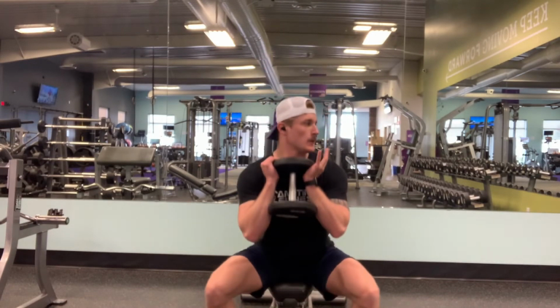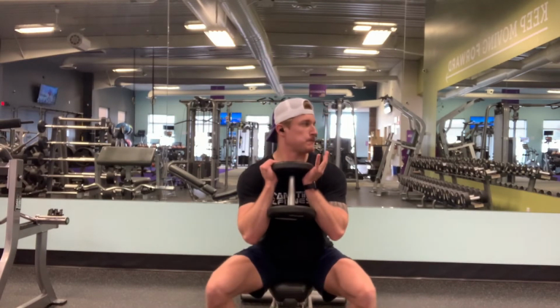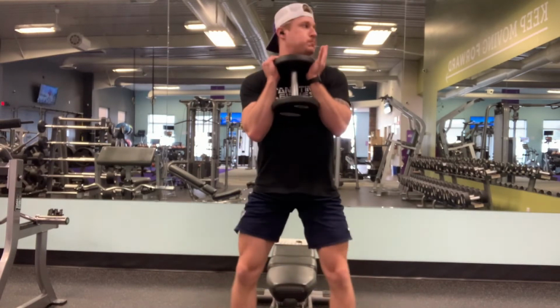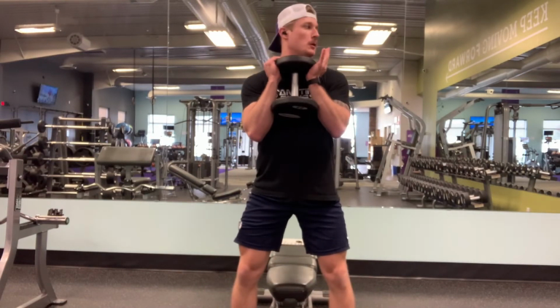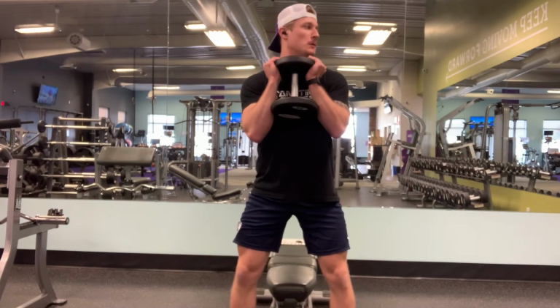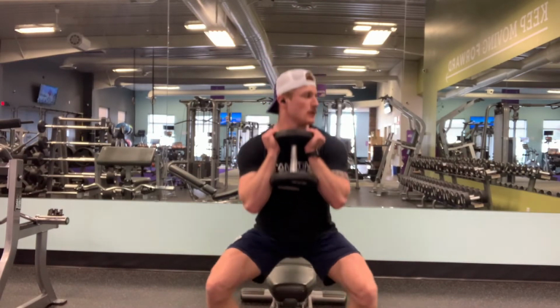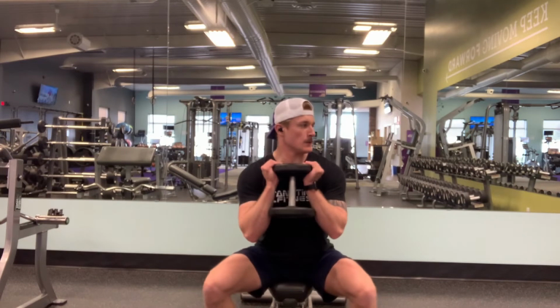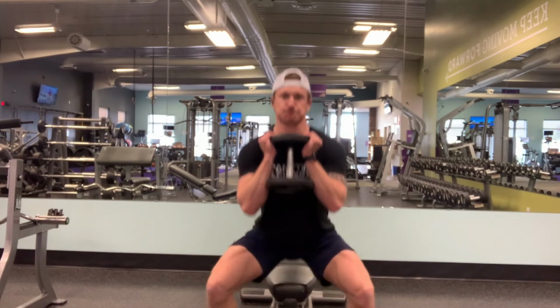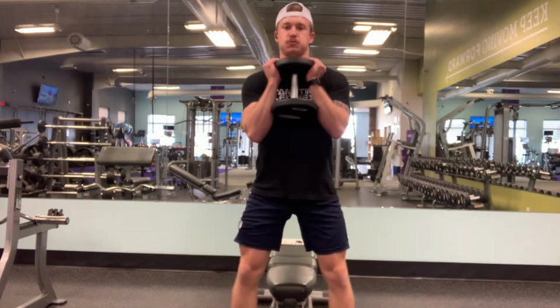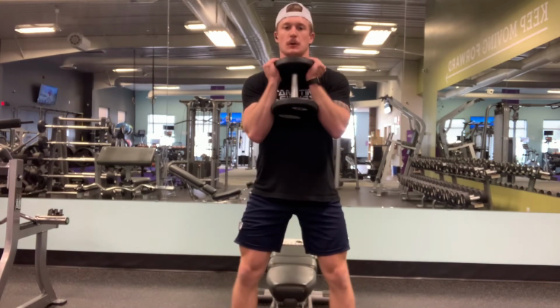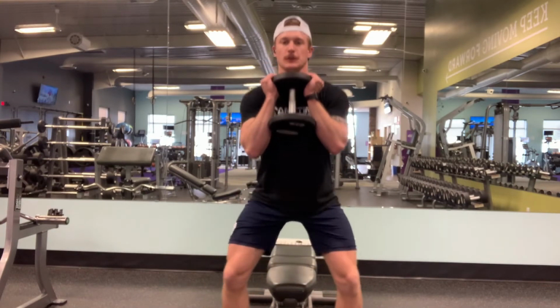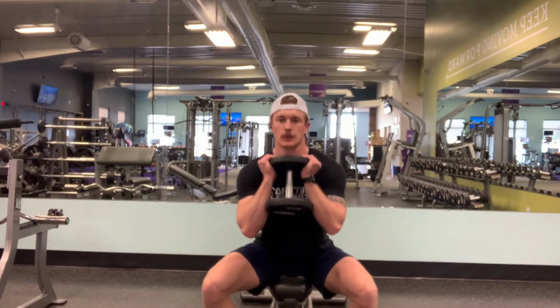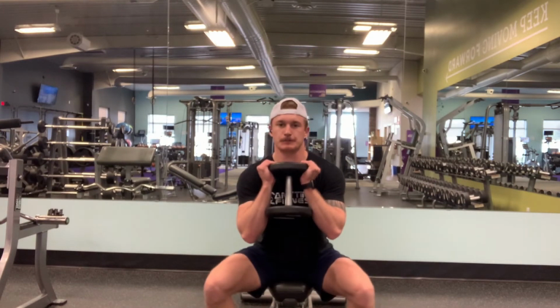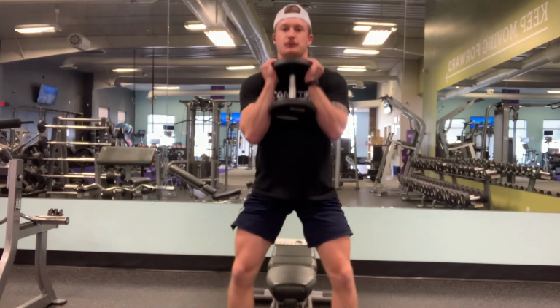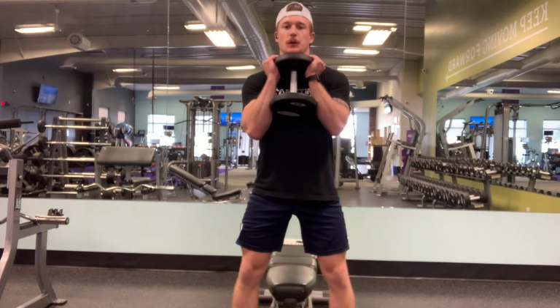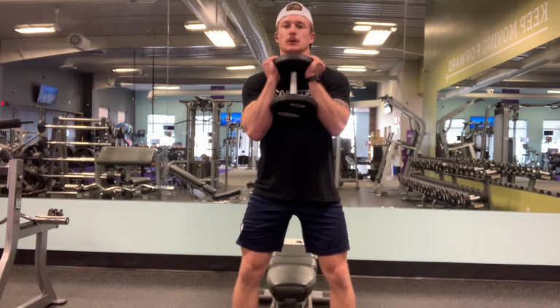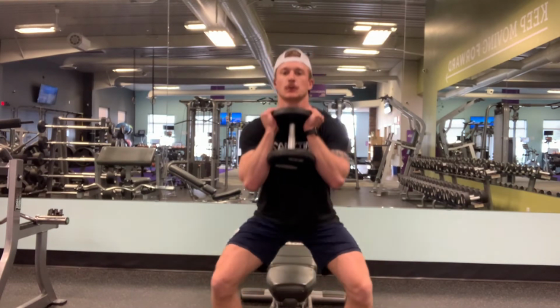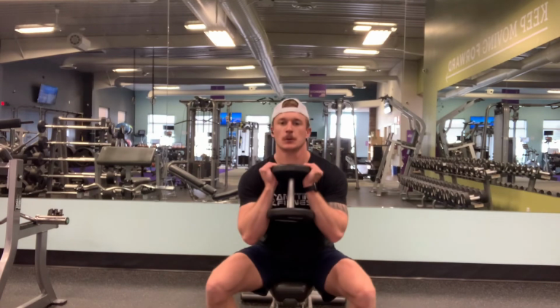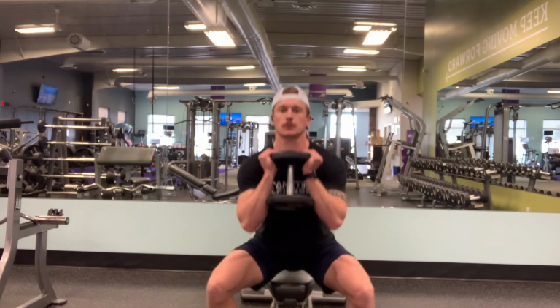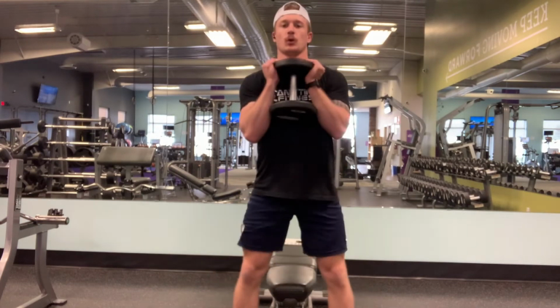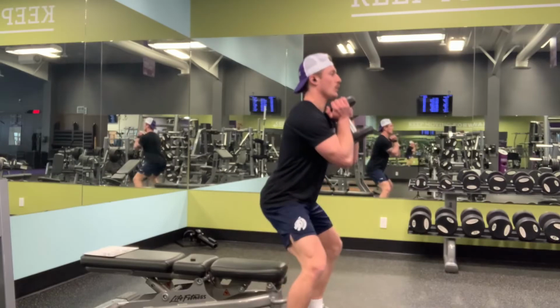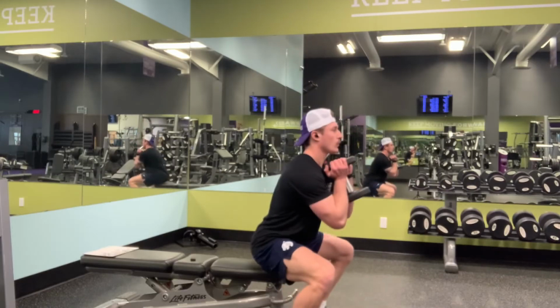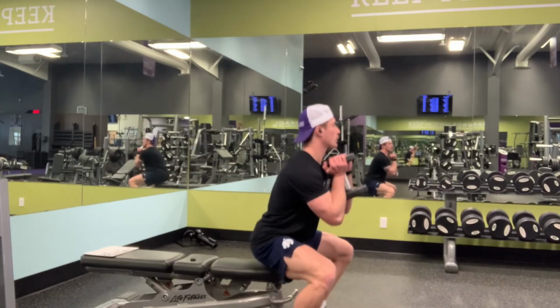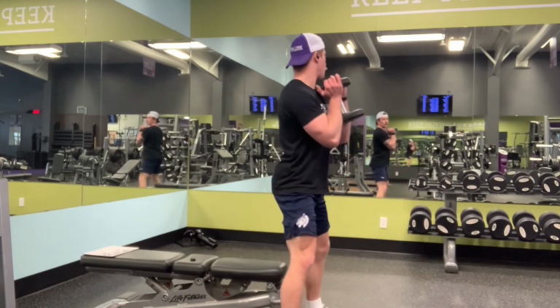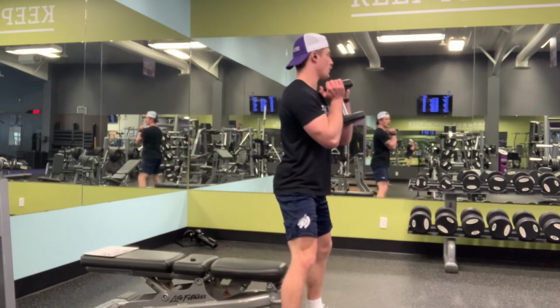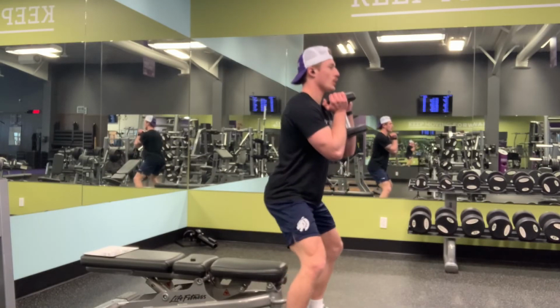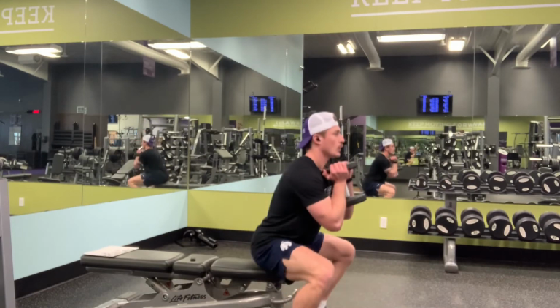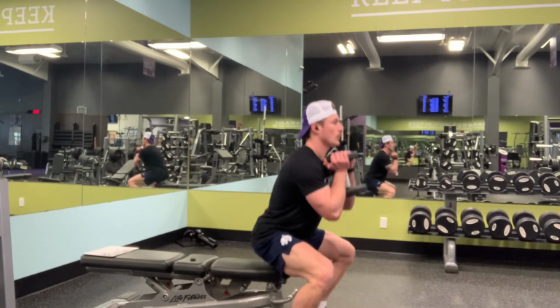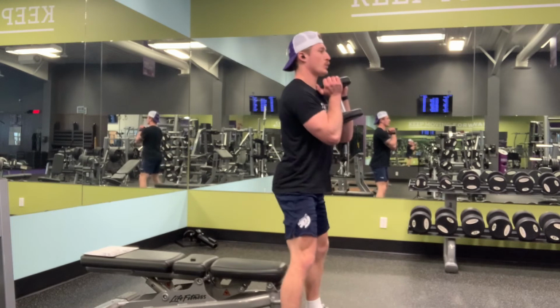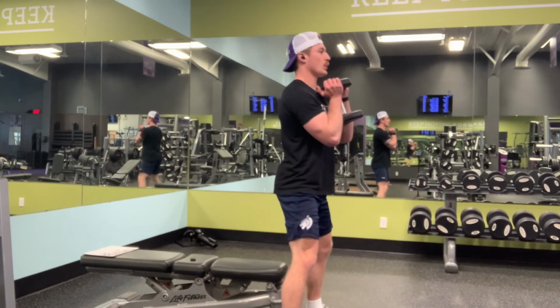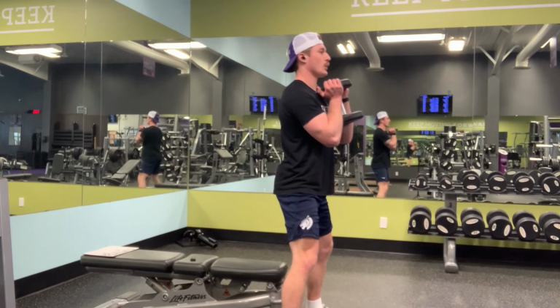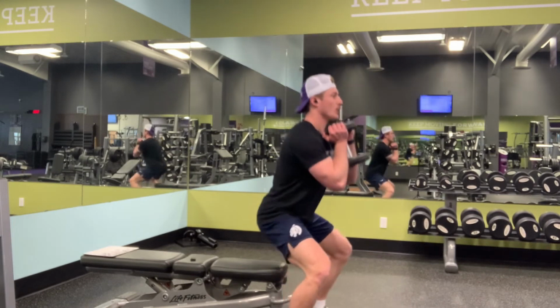To begin the squat, break at your knees and drive them outwards. Keep your chest tall as you descend throughout the squat. Think about trying to reach for the box until you reach it, and then let yourself sit down onto the box while still pushing through the floor and keeping your core and back stabilizers engaged.